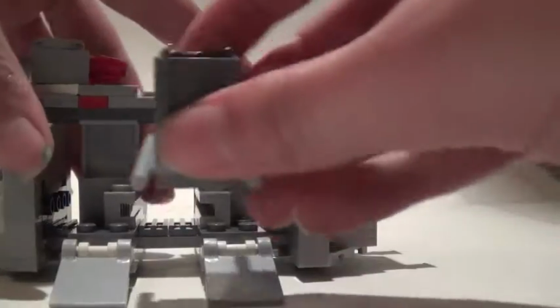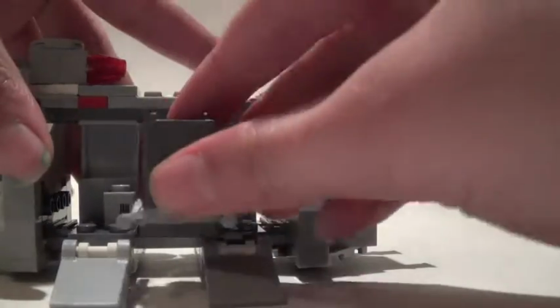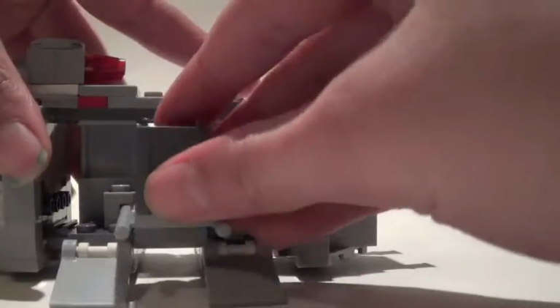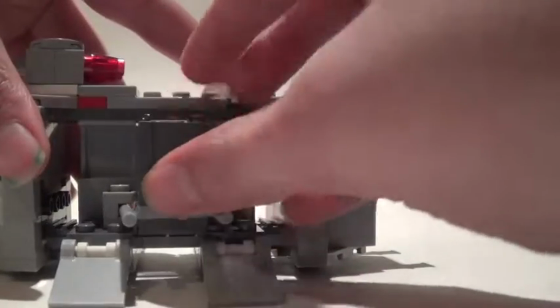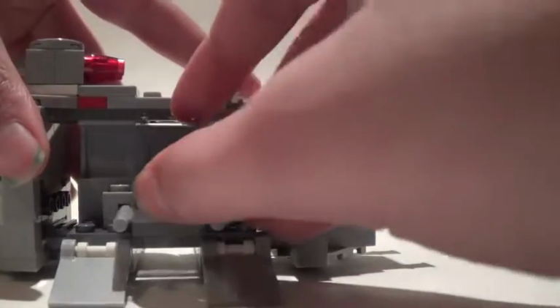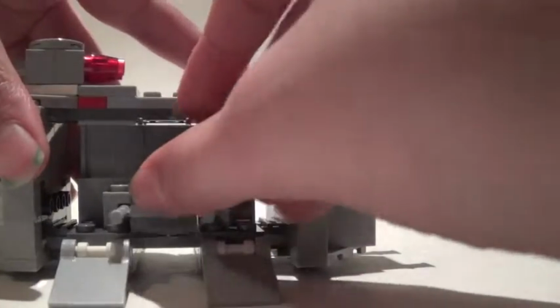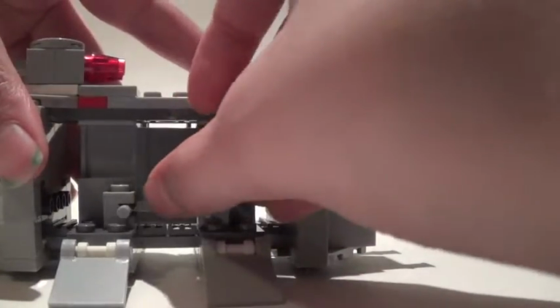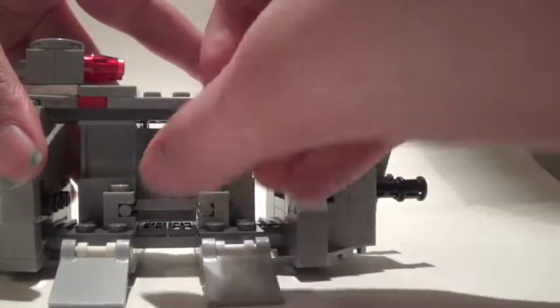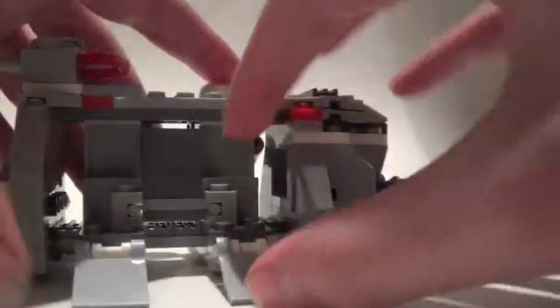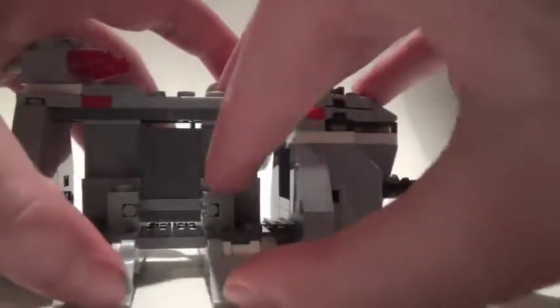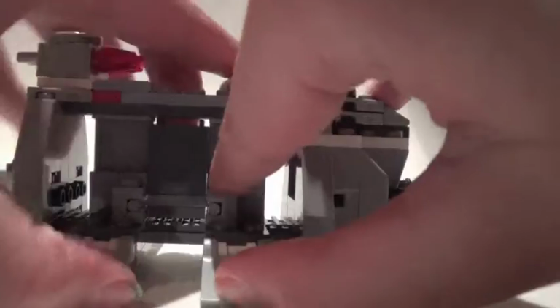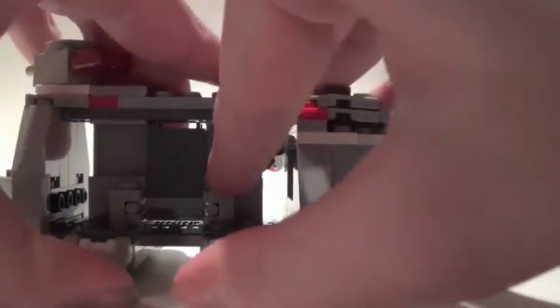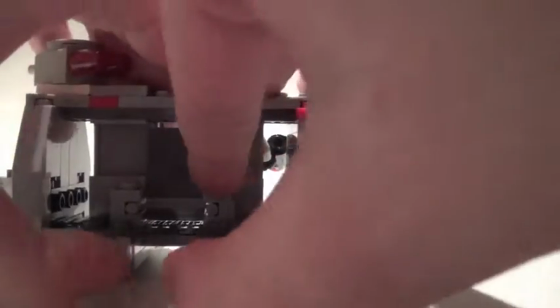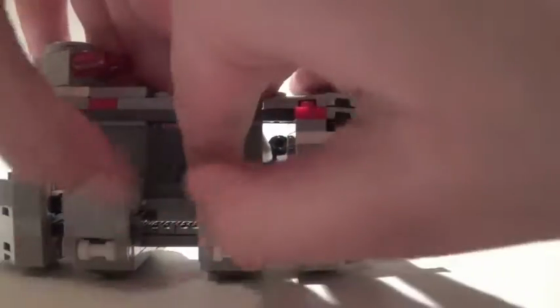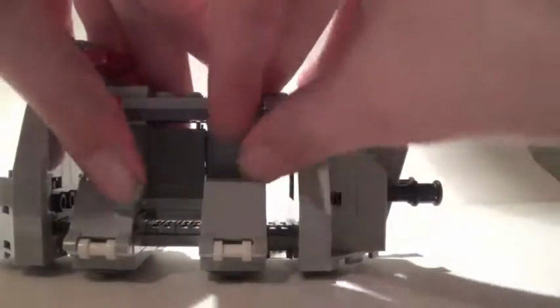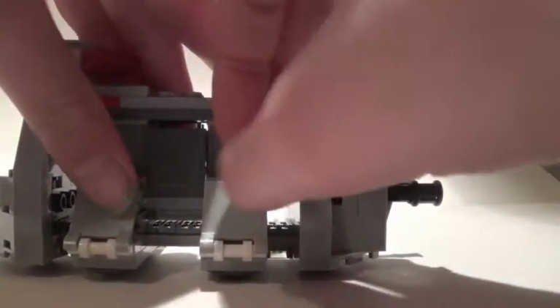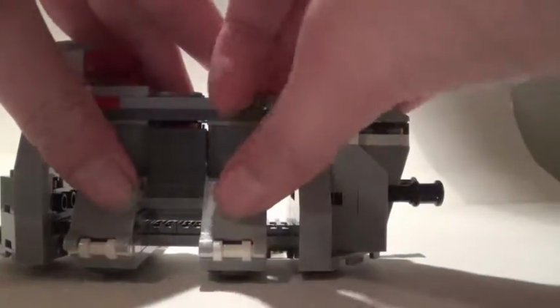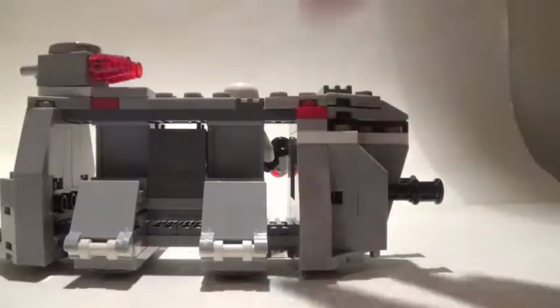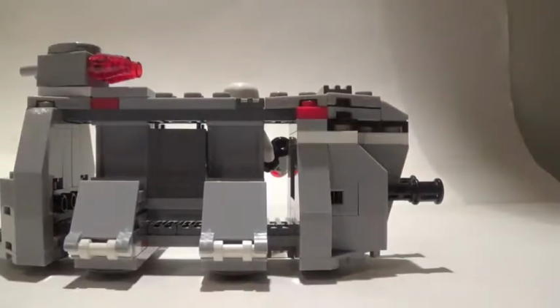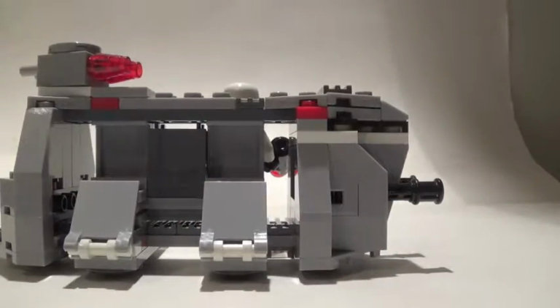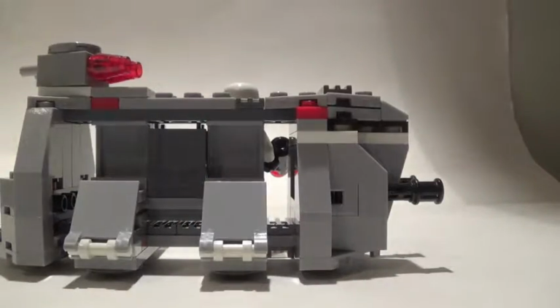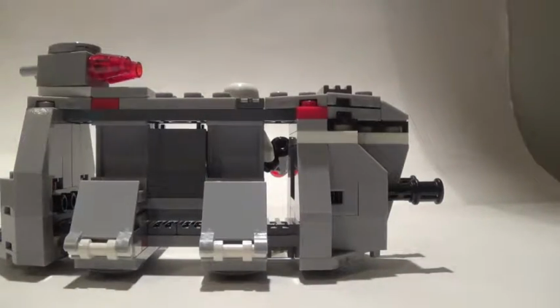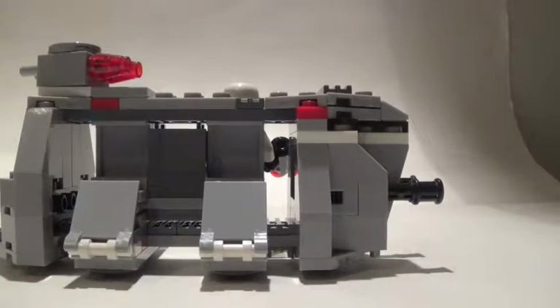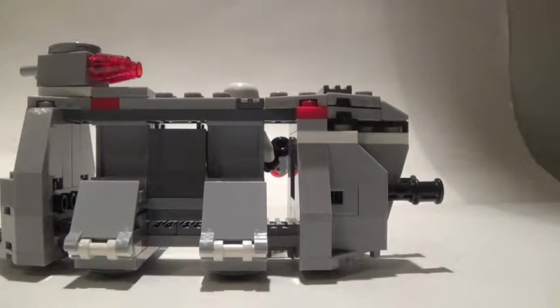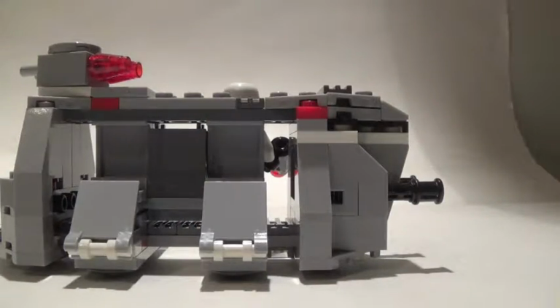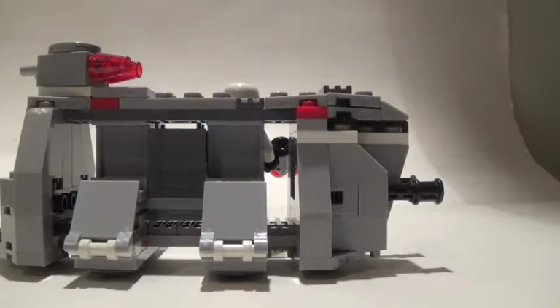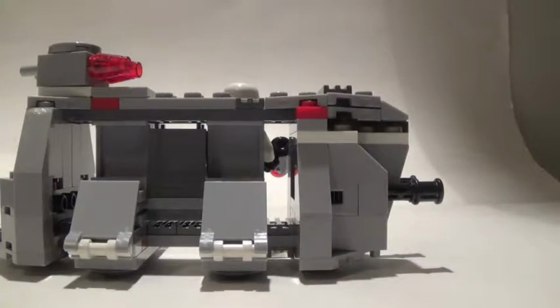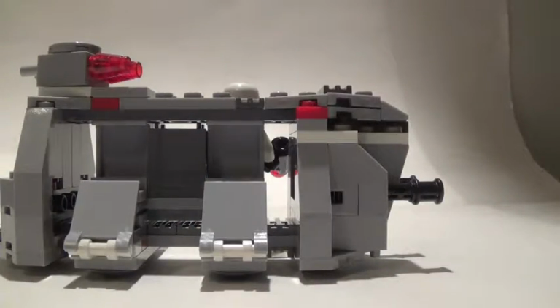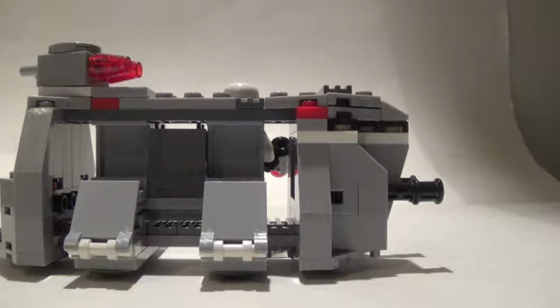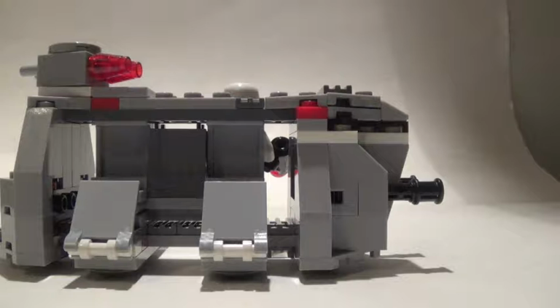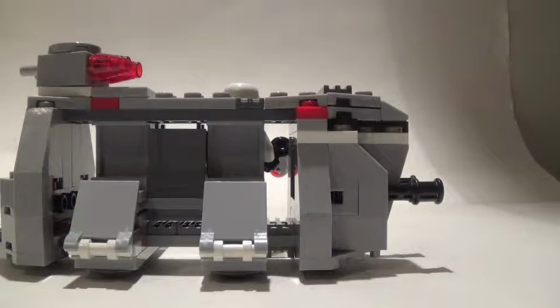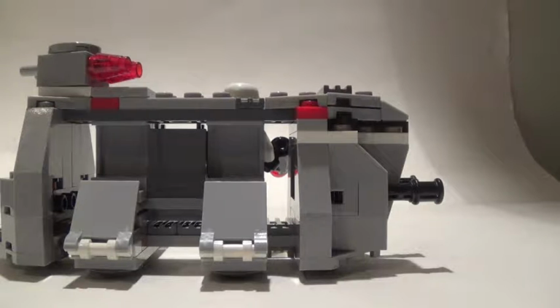It also has a container filled with extra studs for the stud shooters. It's really nice, and I think this is a design from Star Wars Rebels.